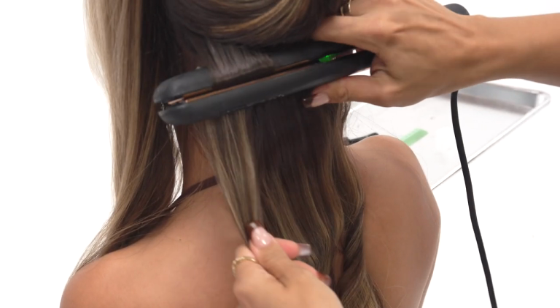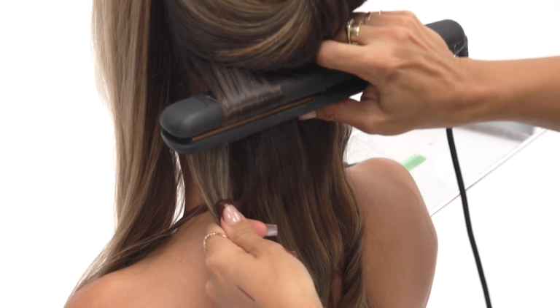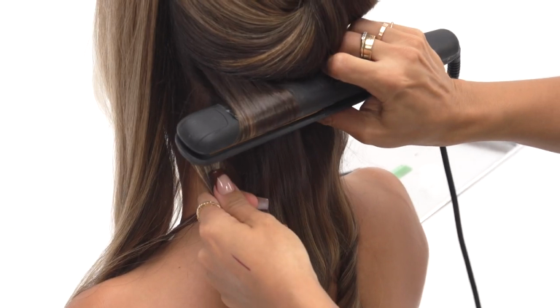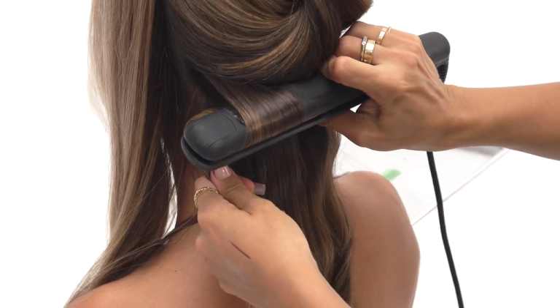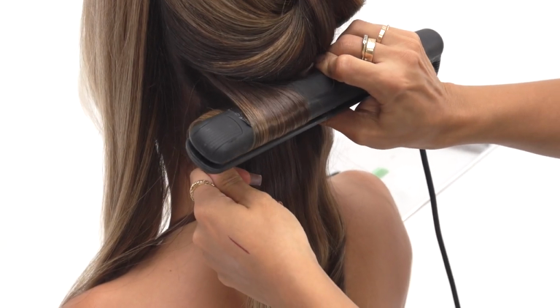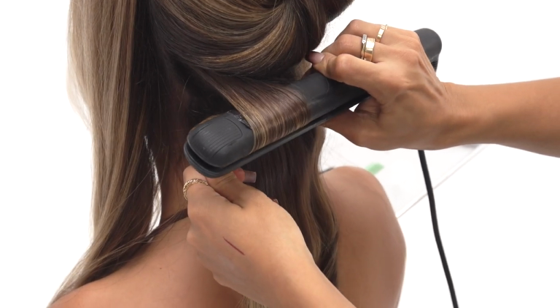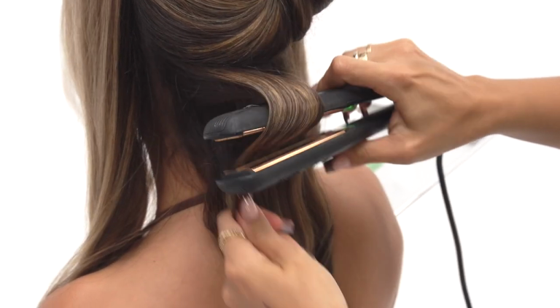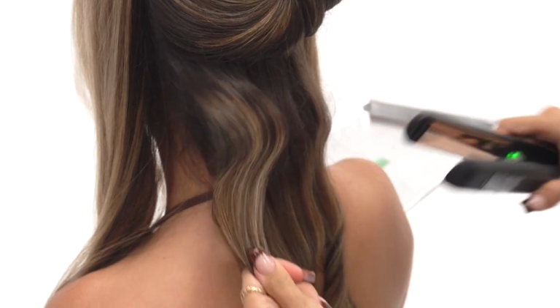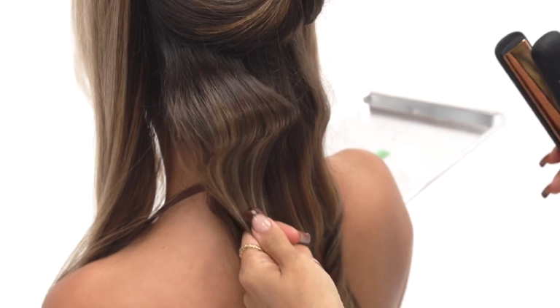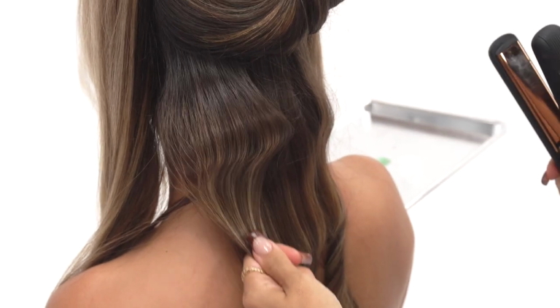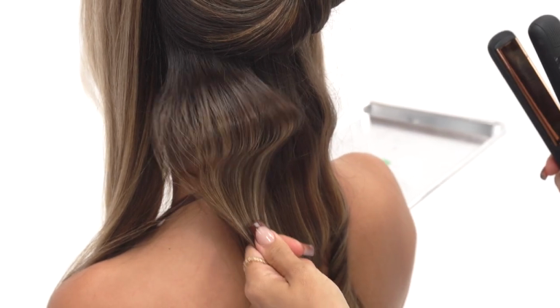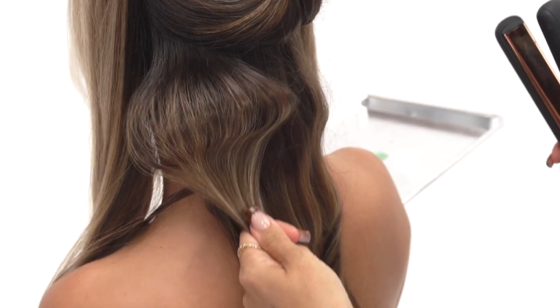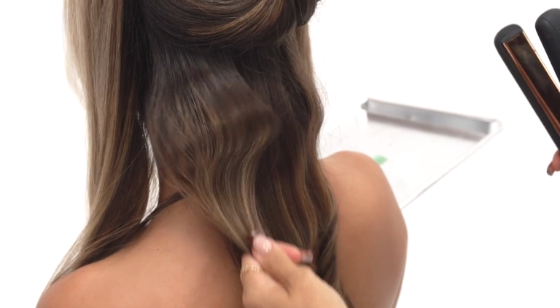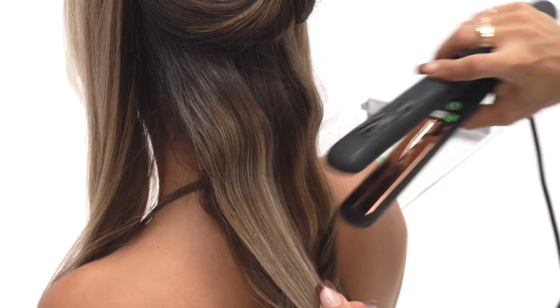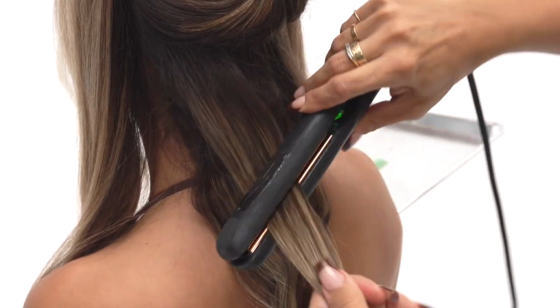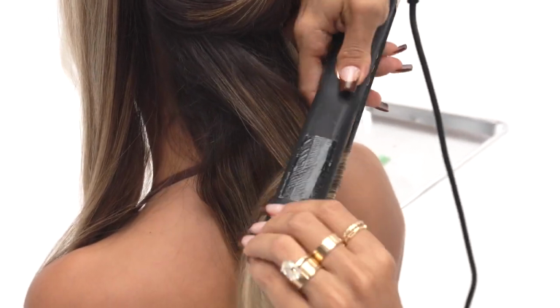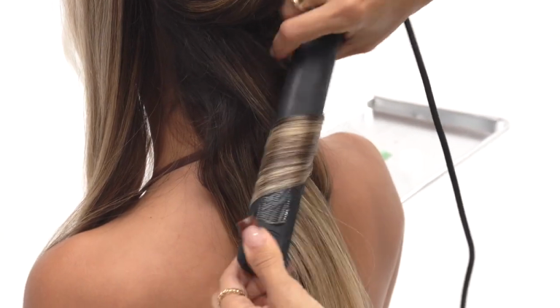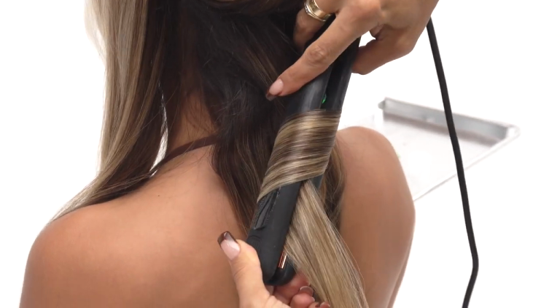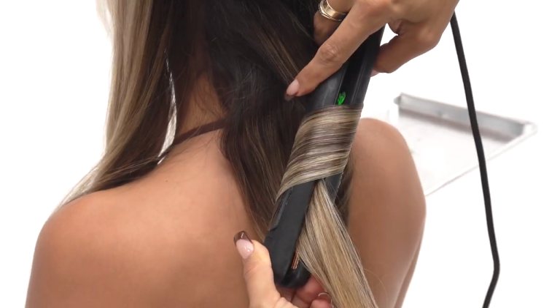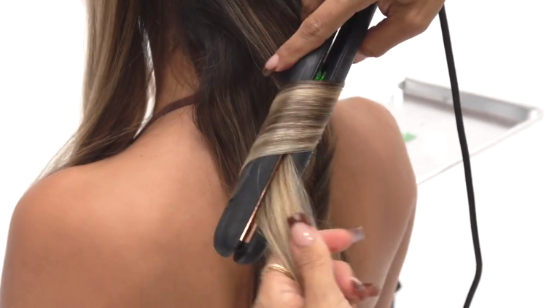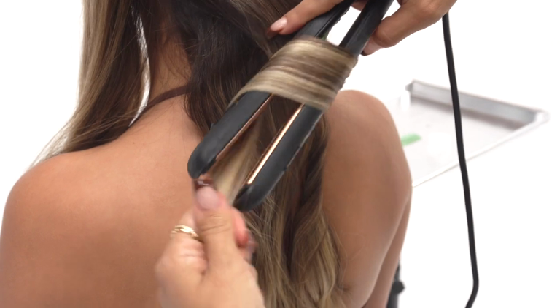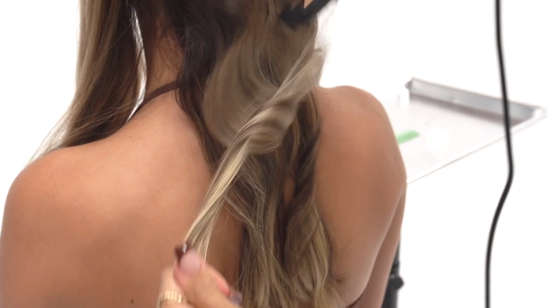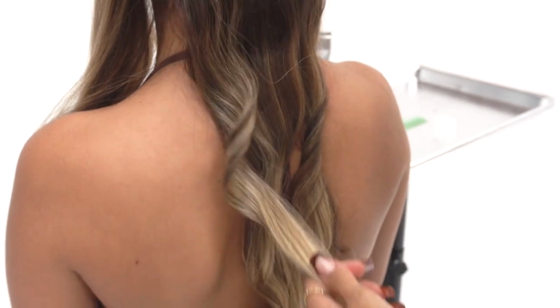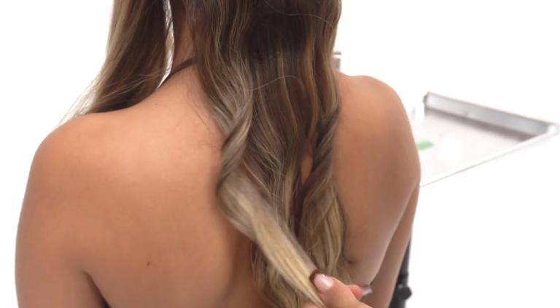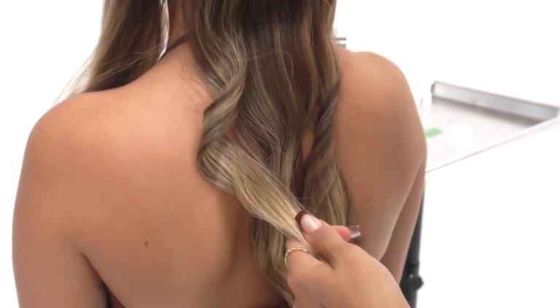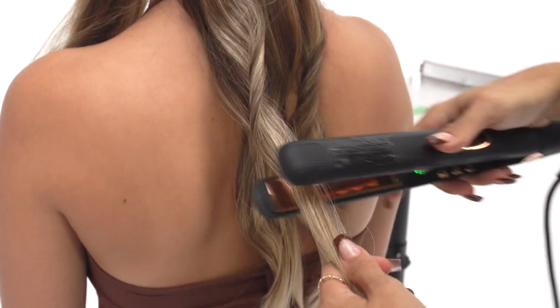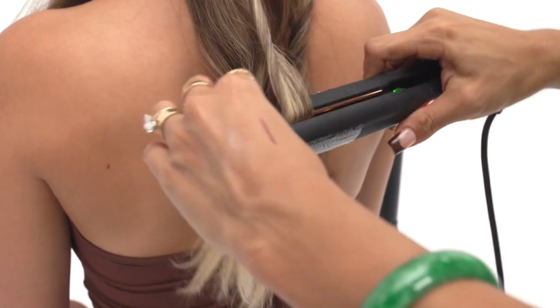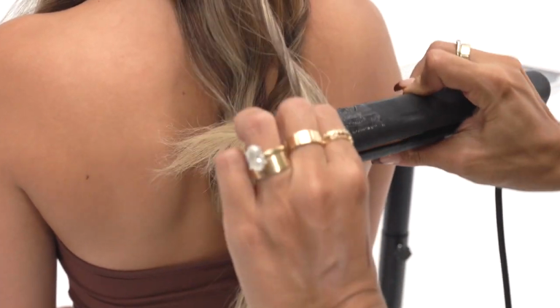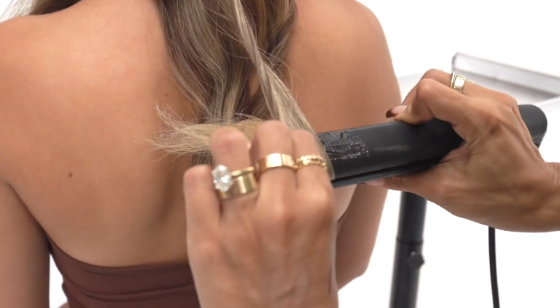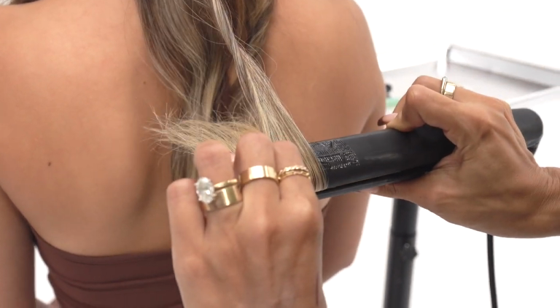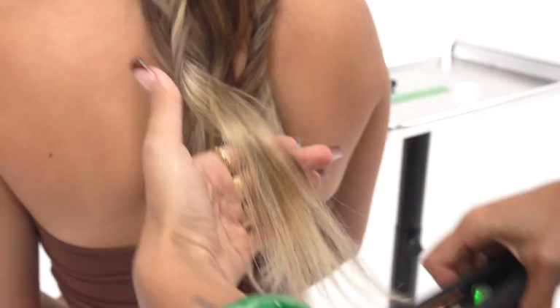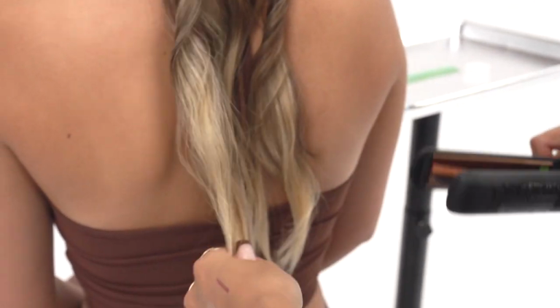I'm going to go in with my flat iron and I'm going to wave, let it cool off, curl, wave, curl. So you're mixing in two different types of curl patterns within each other and it creates a really fun messy look.